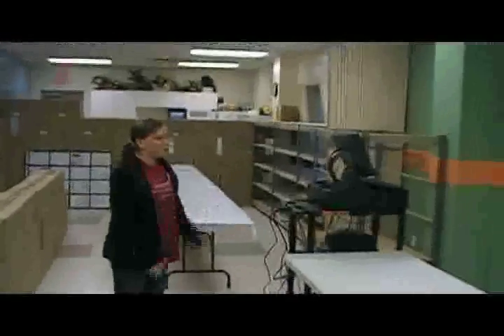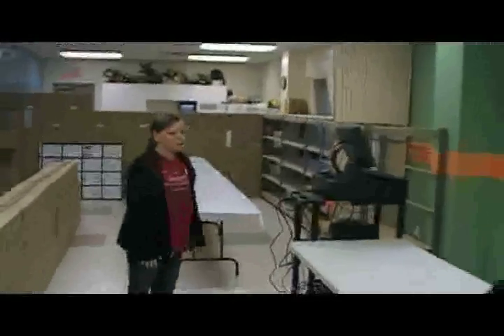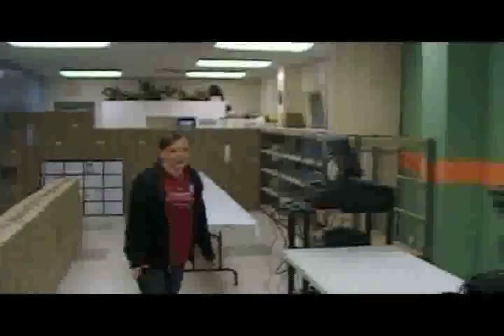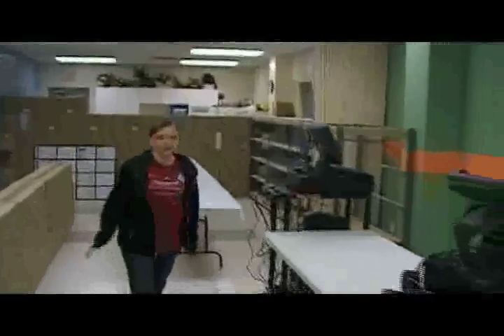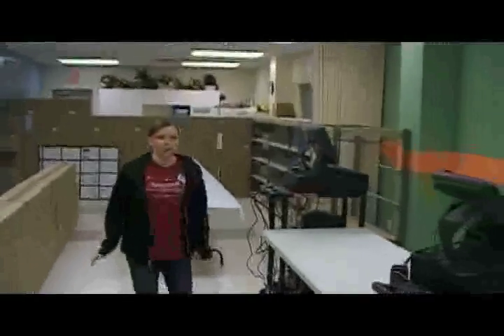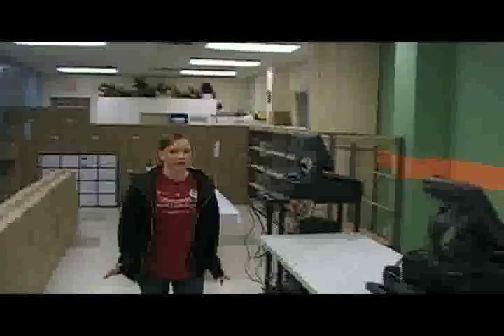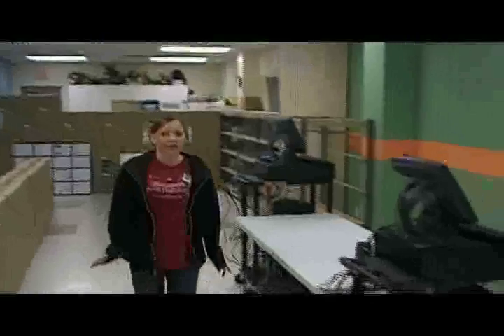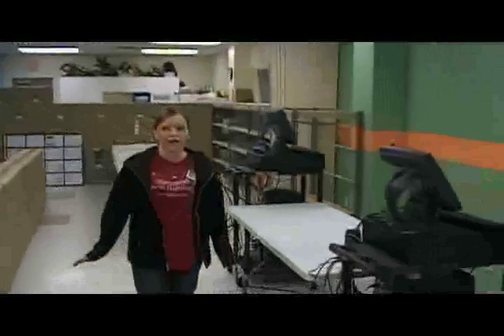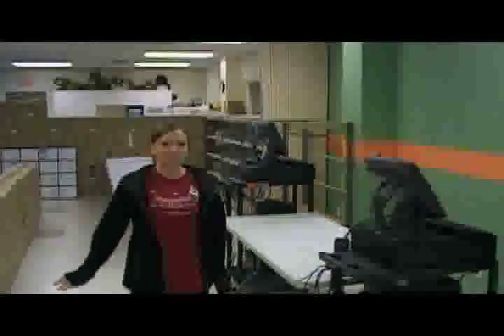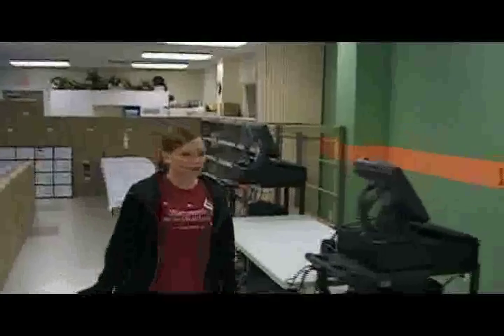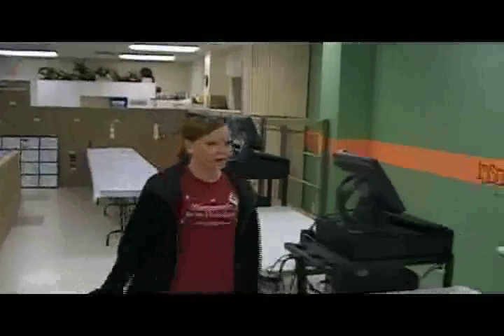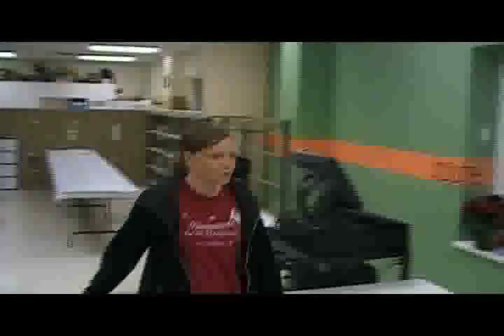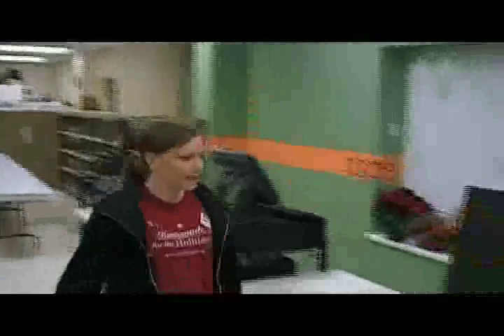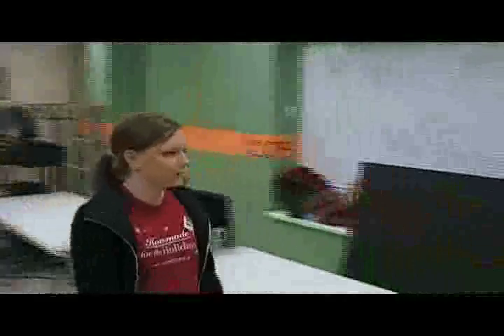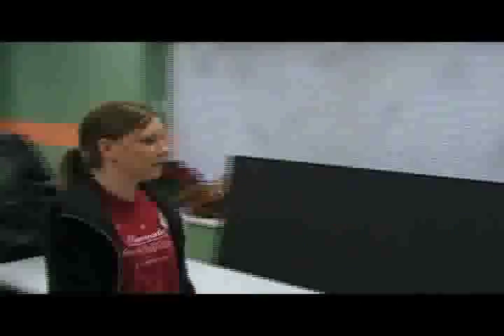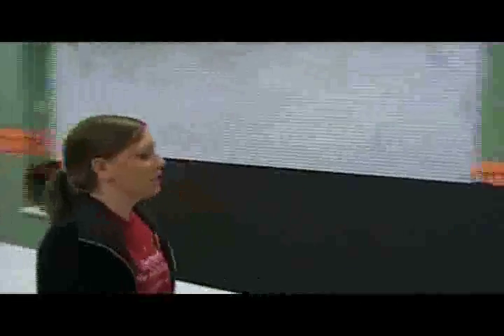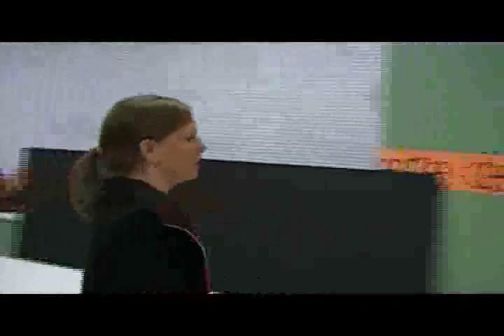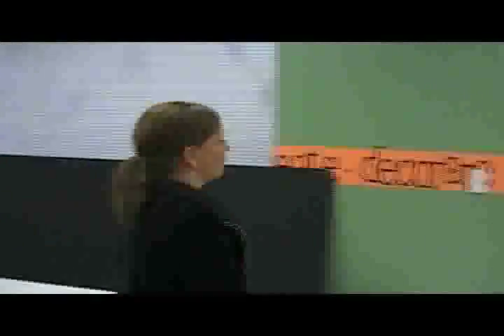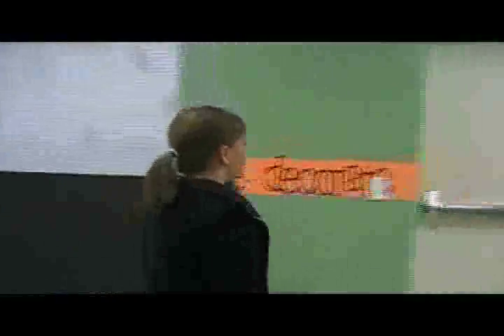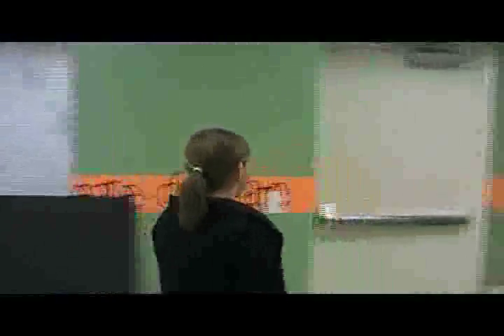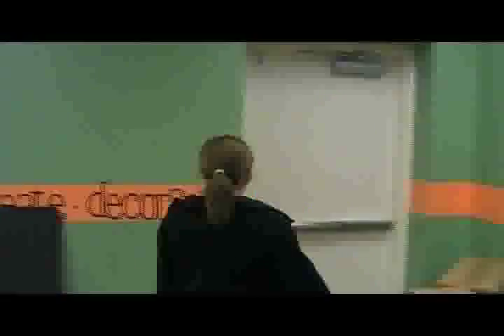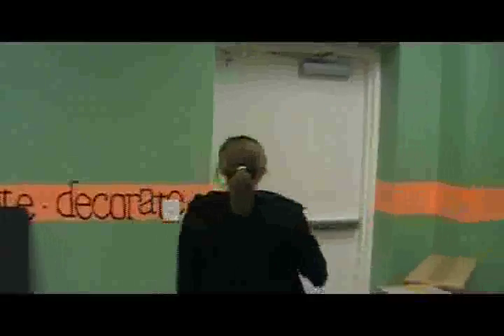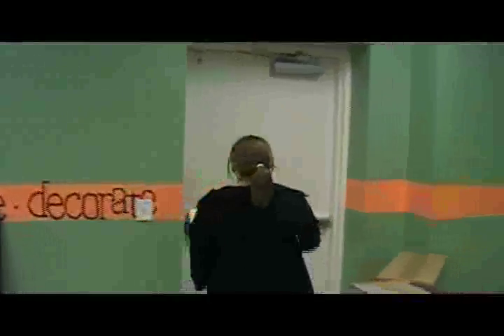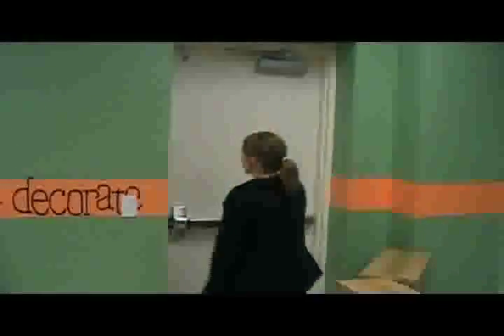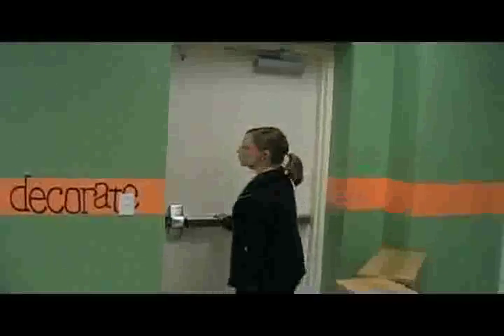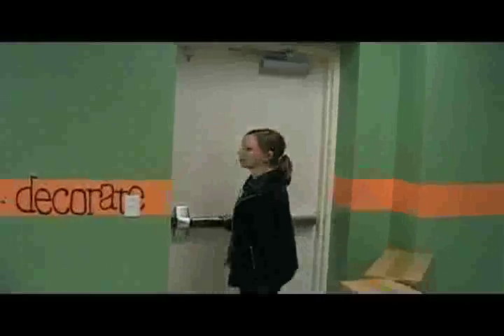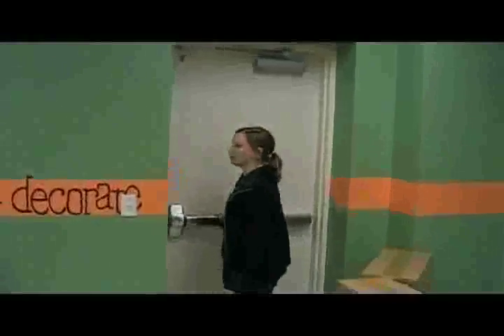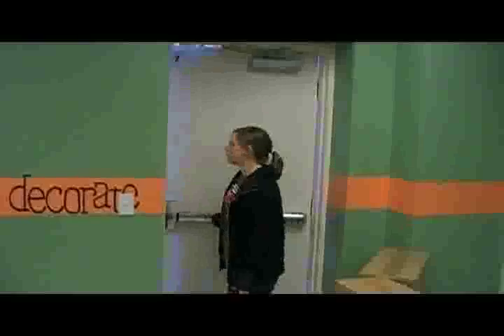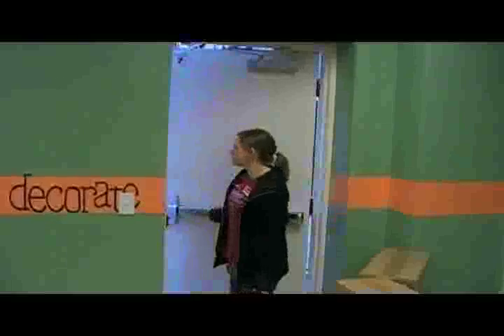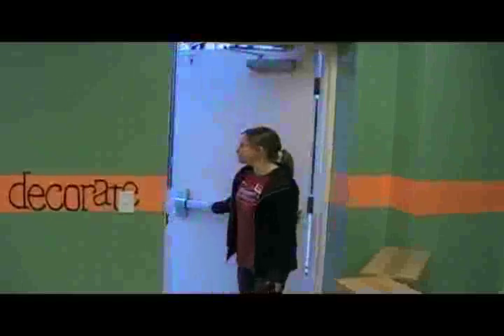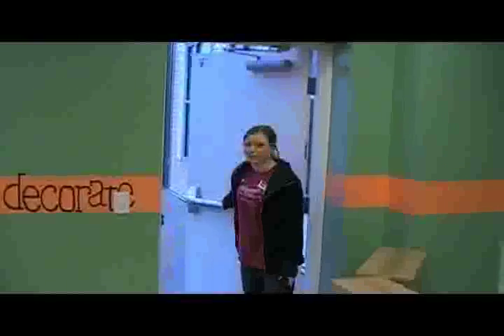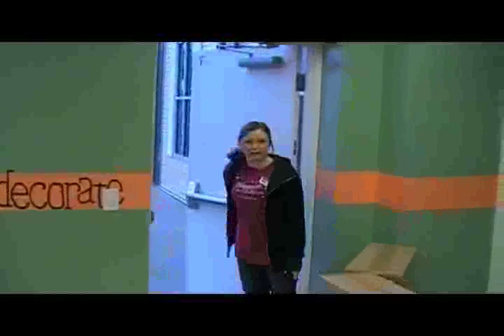Once you're checked out, you can make your way this way and exit out this door that goes right into the parking lot.